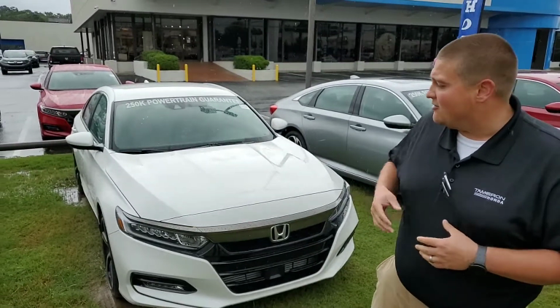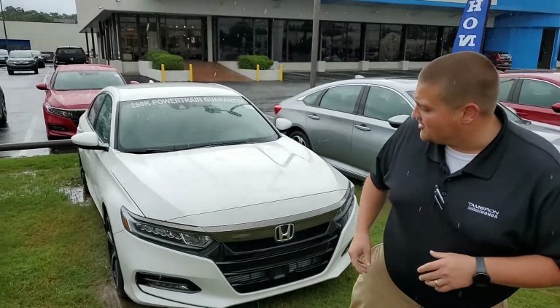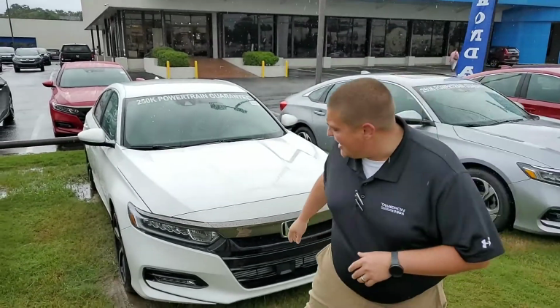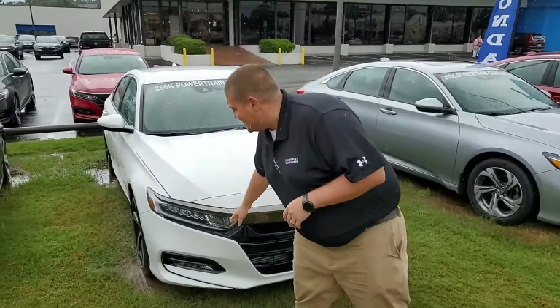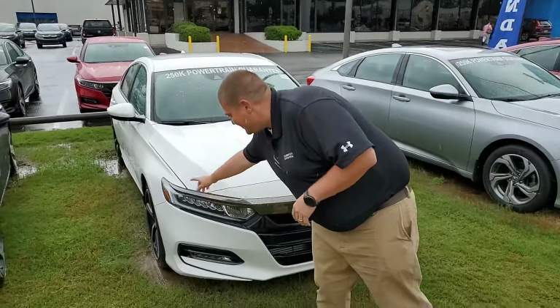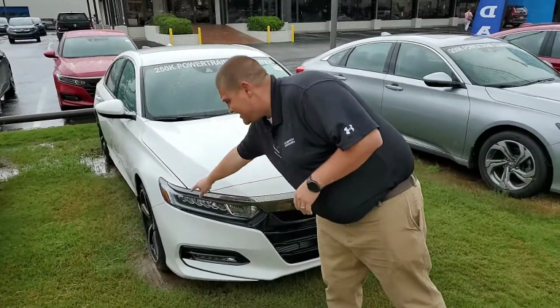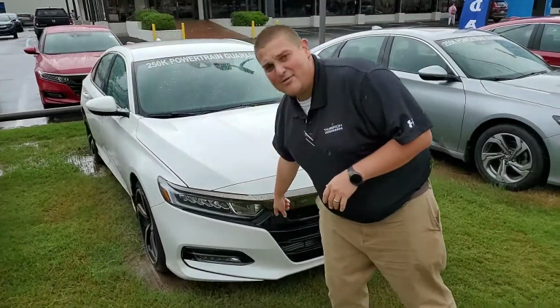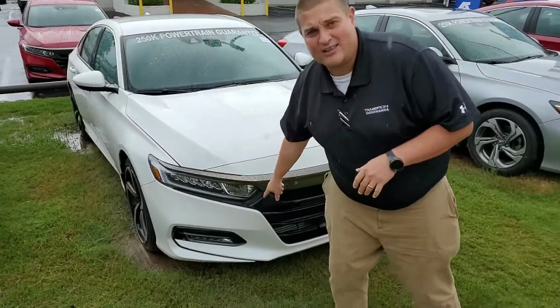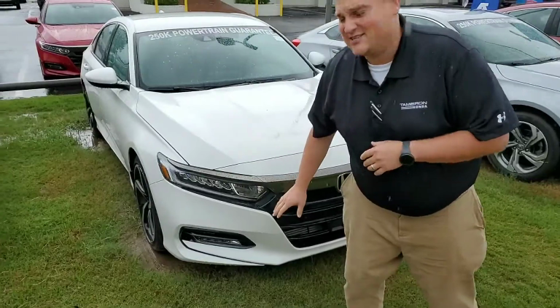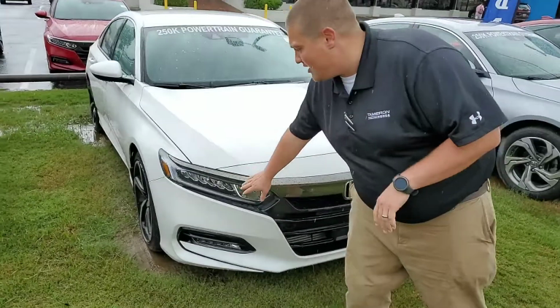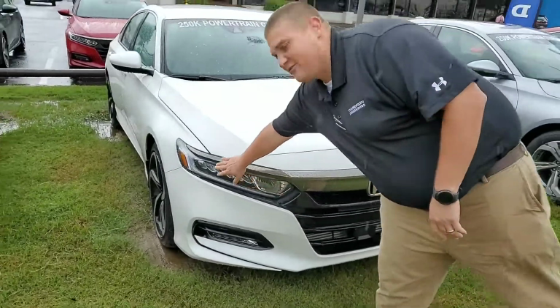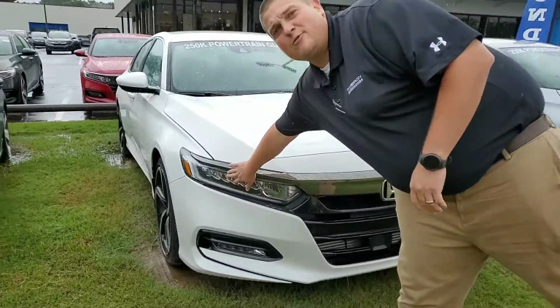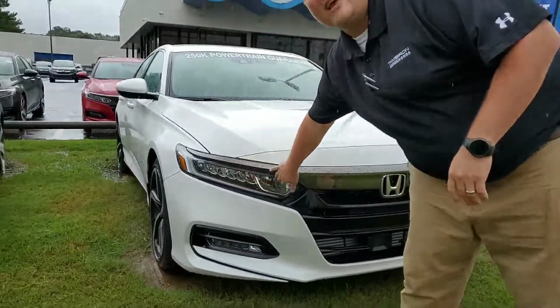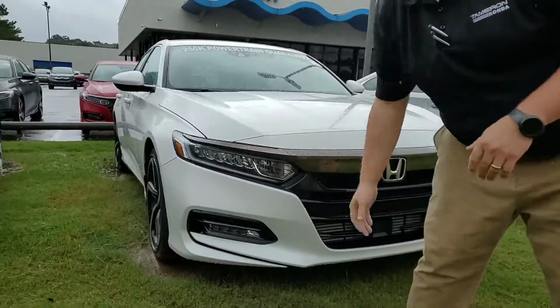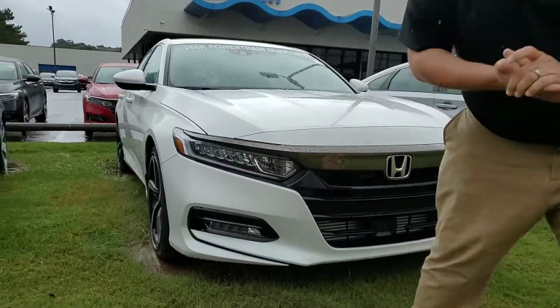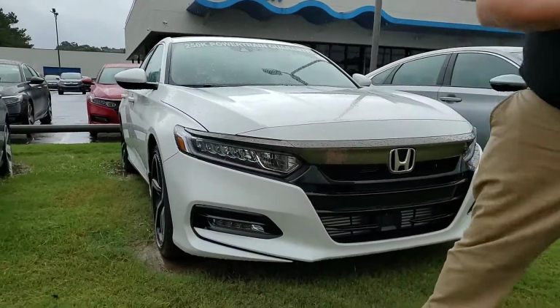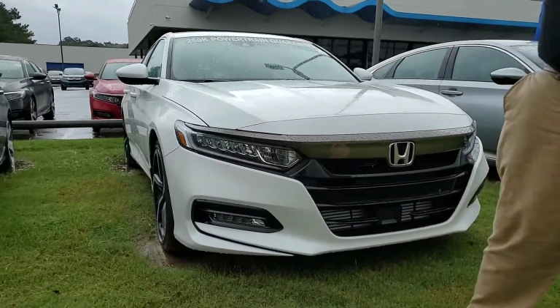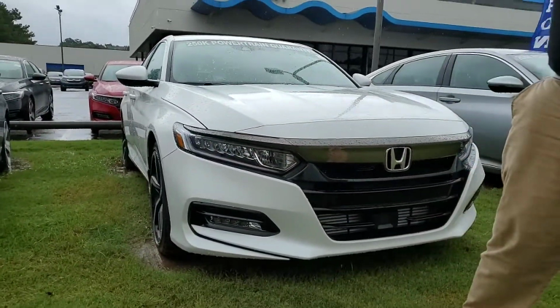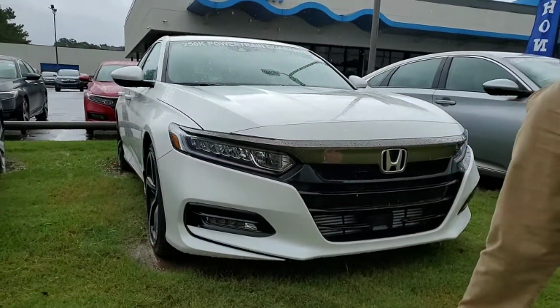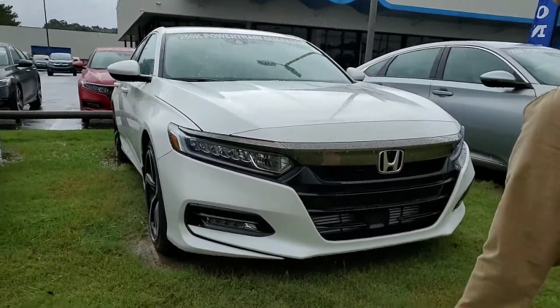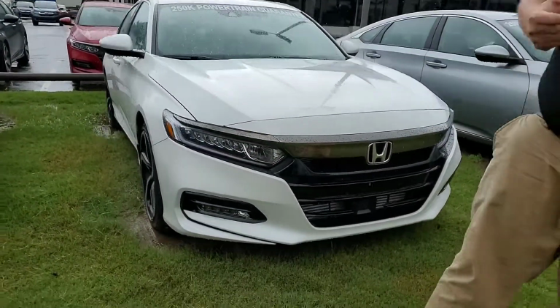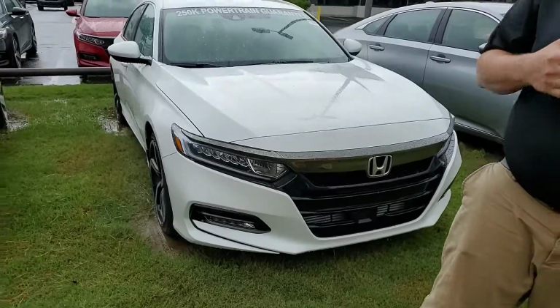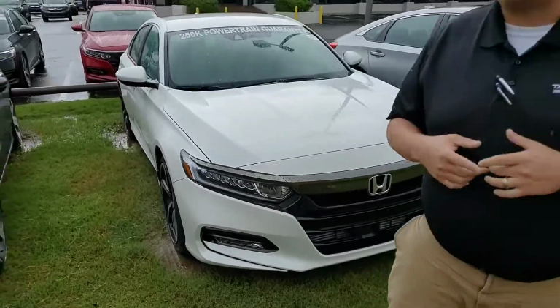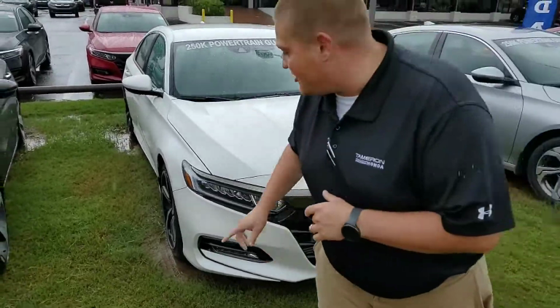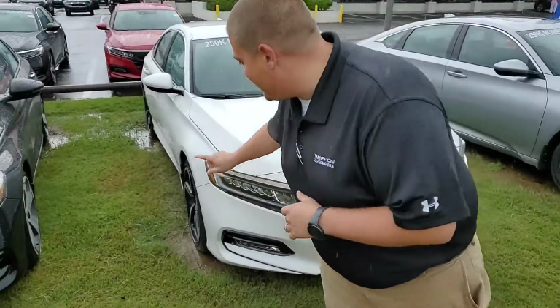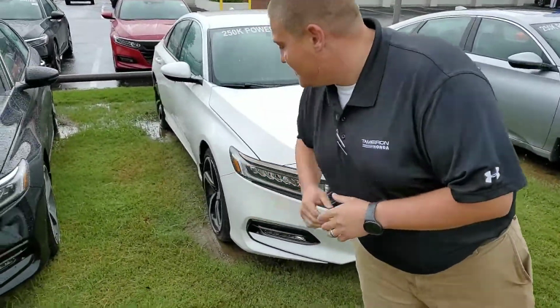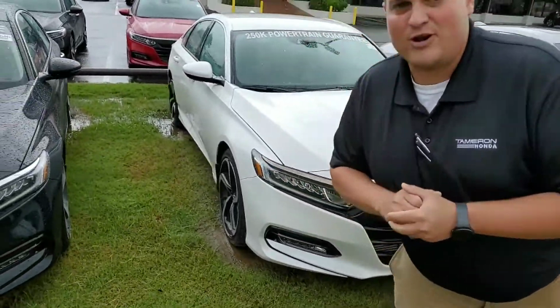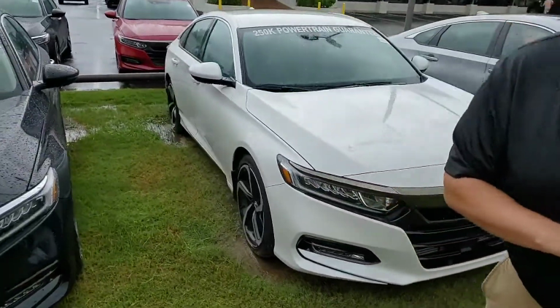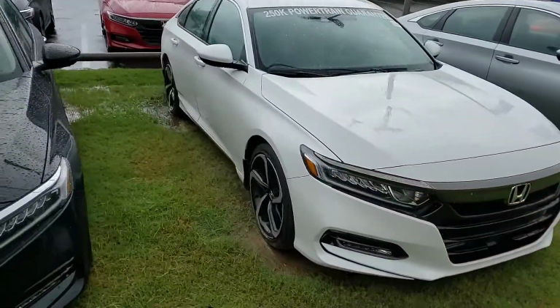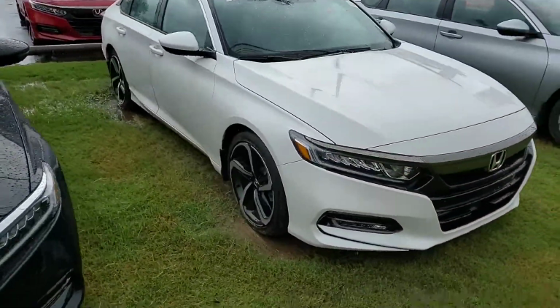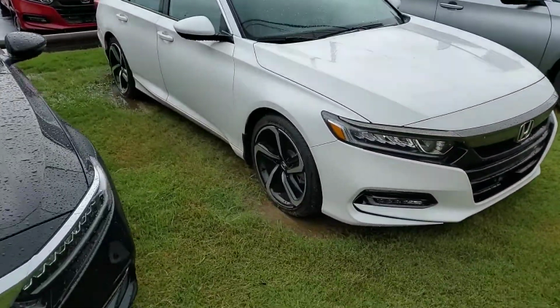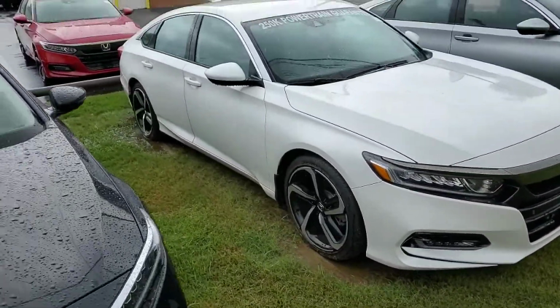You're also going to have LED daytime running lights, as well as your full spread of LED headlights on the Honda Accord. On the Sport, you're going to pick up the premium sport aluminum alloy wheels.